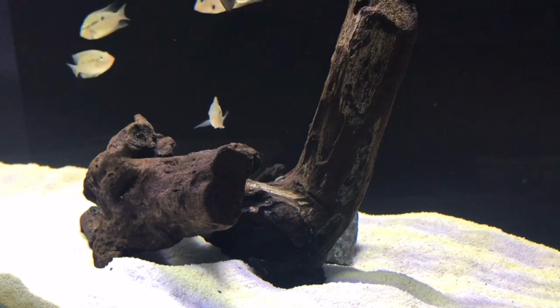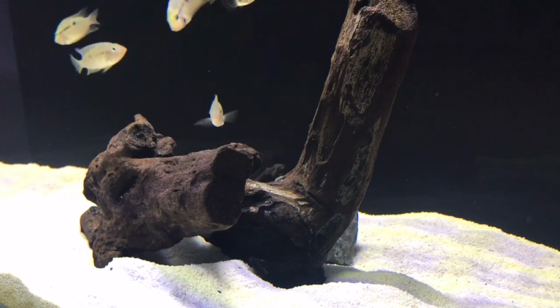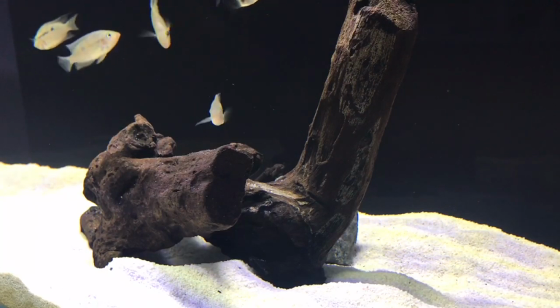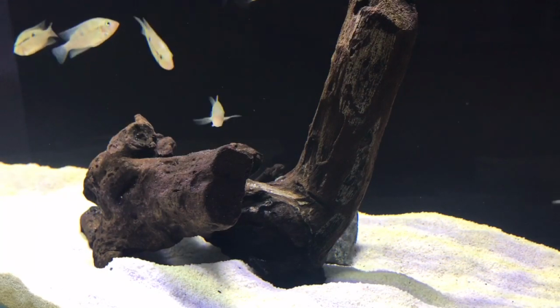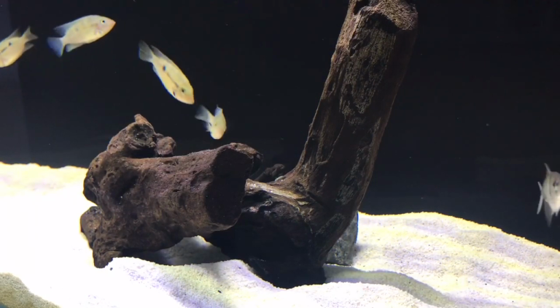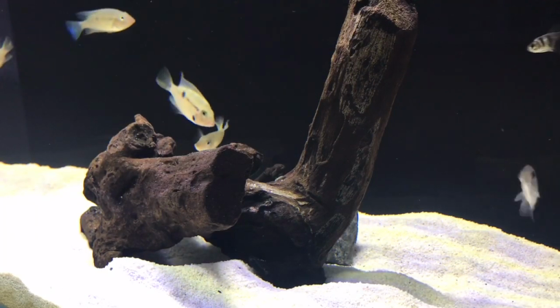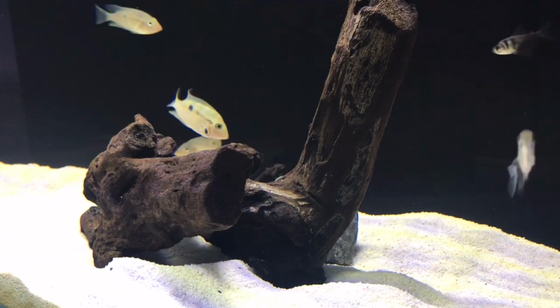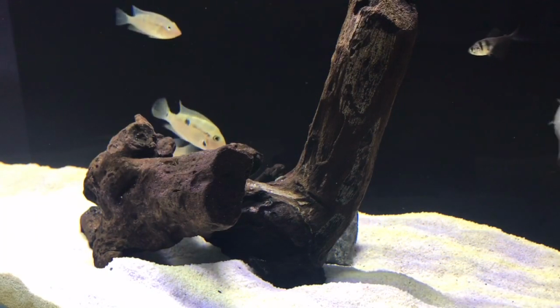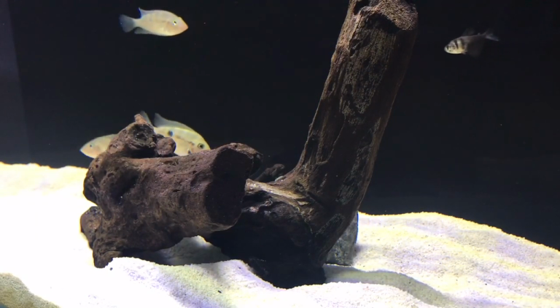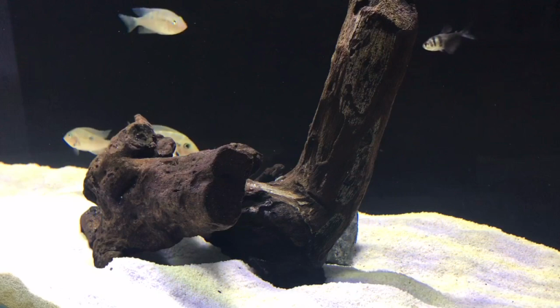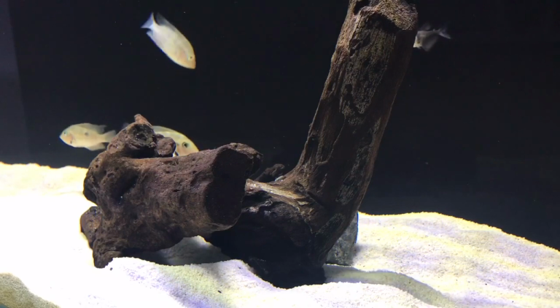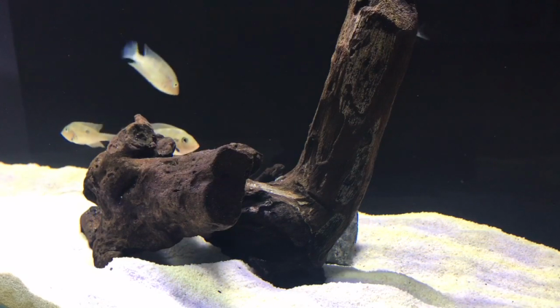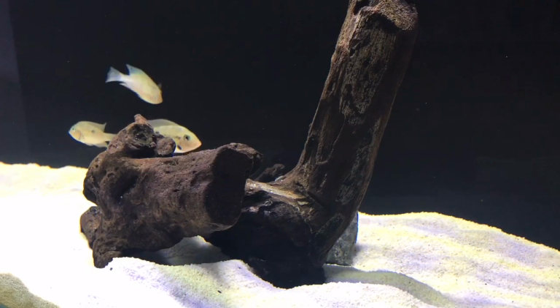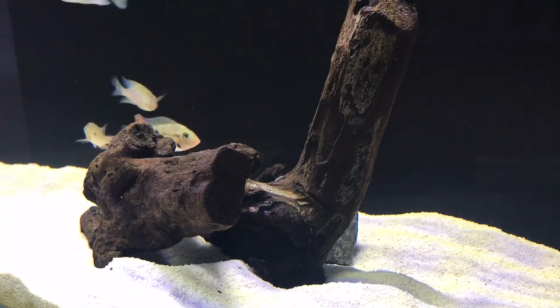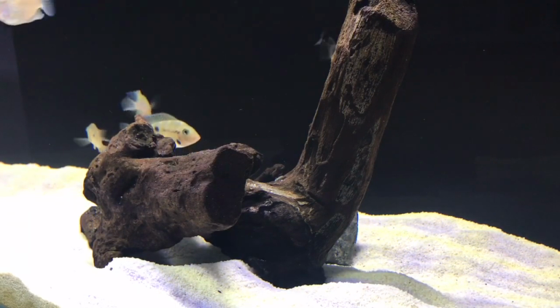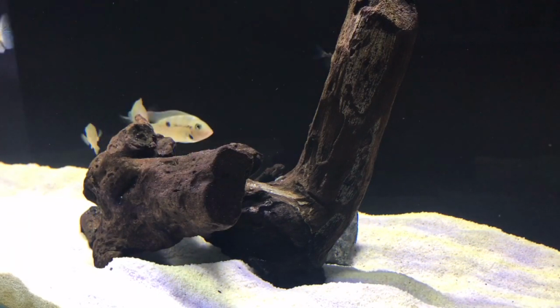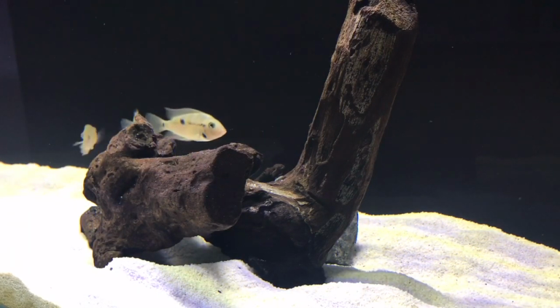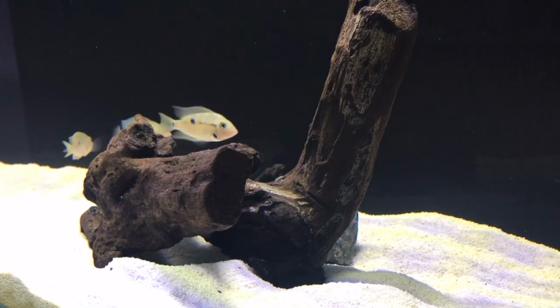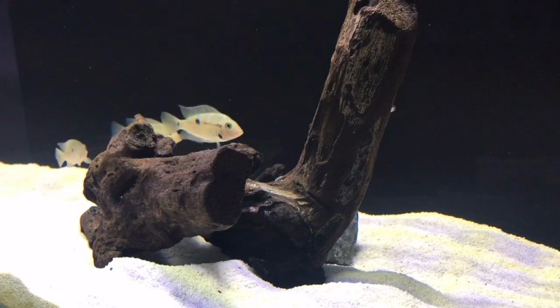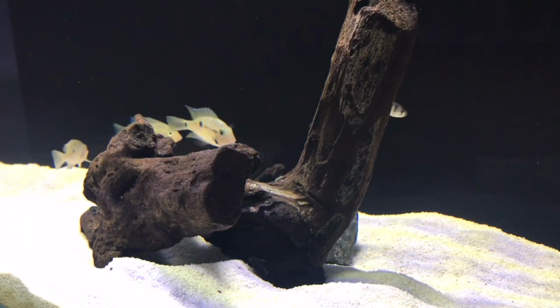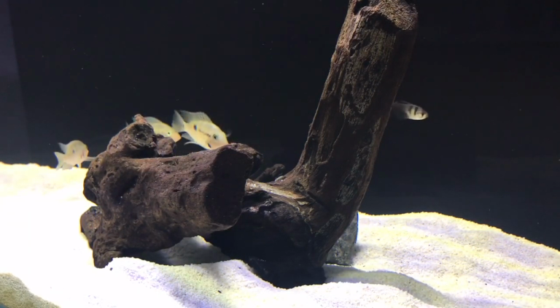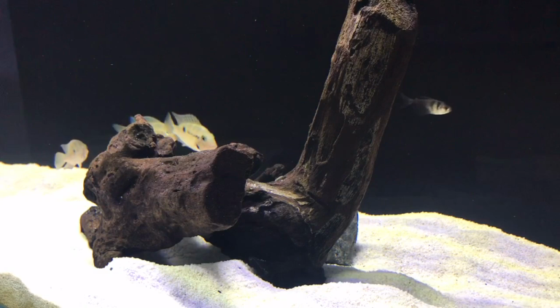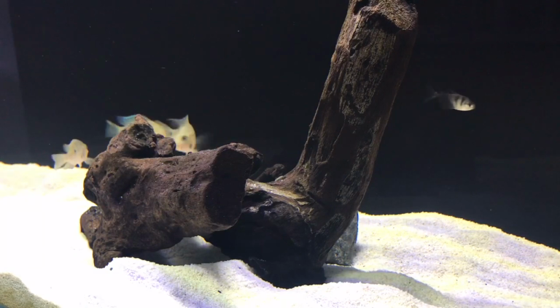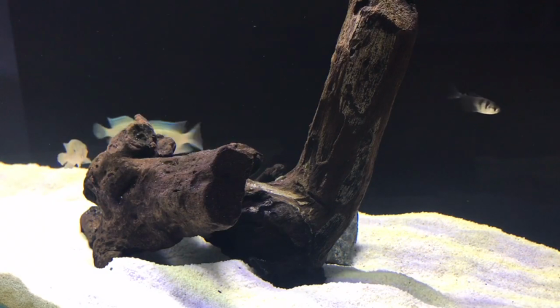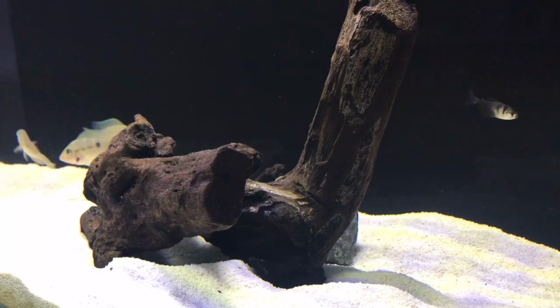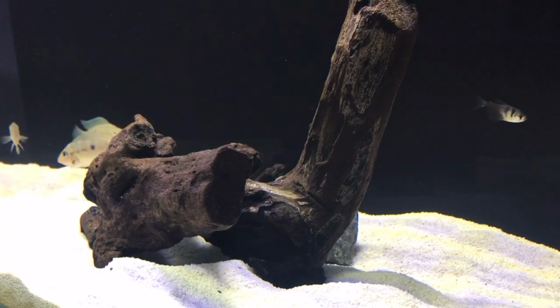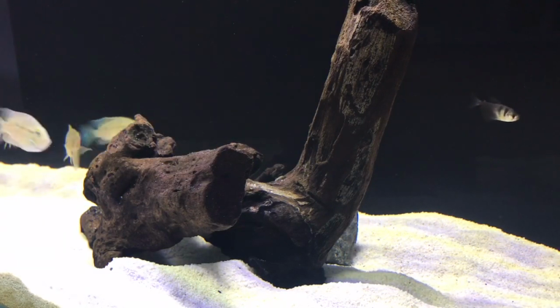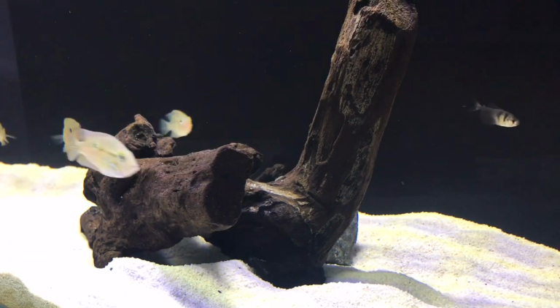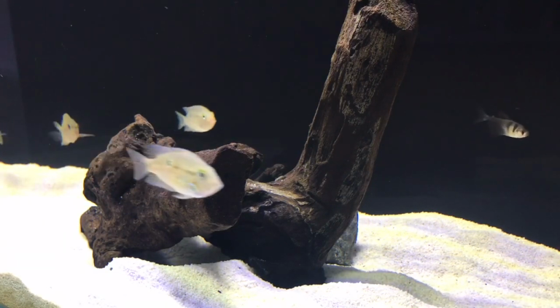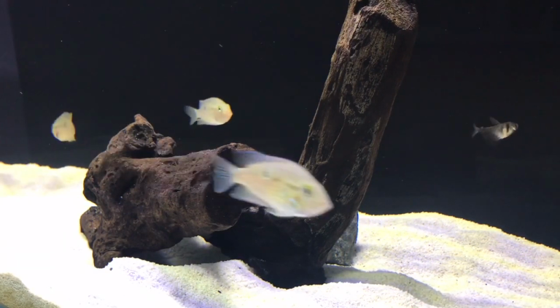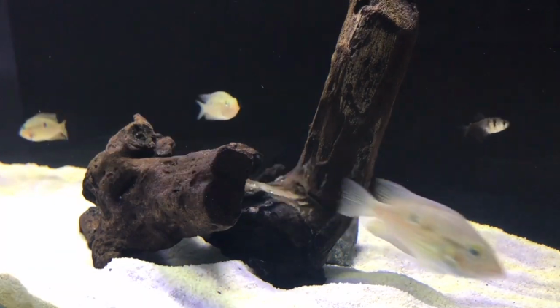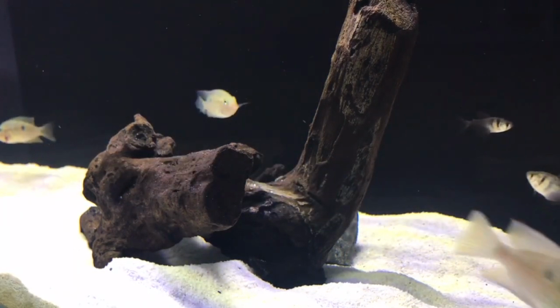That's why I choose black skirt tetras to go with these fish — they're a deeper-bodied fish and not as elongated, so they're not going to fit in the mouth. But they're also not going to take any bullying from anything either.